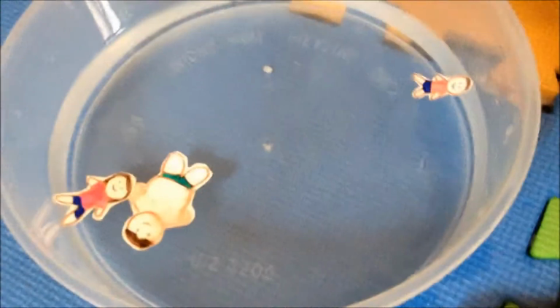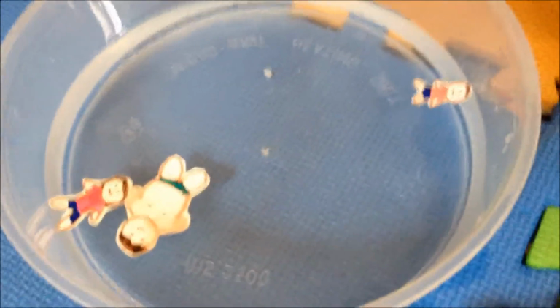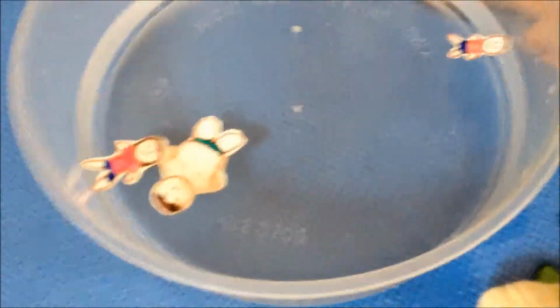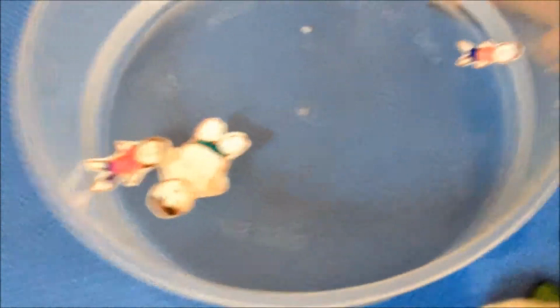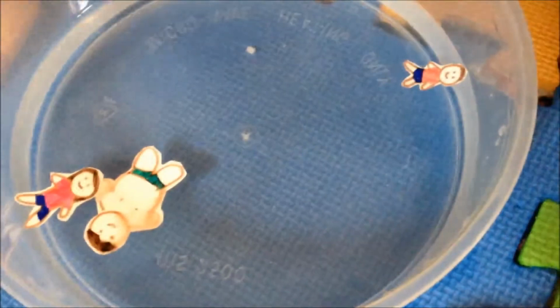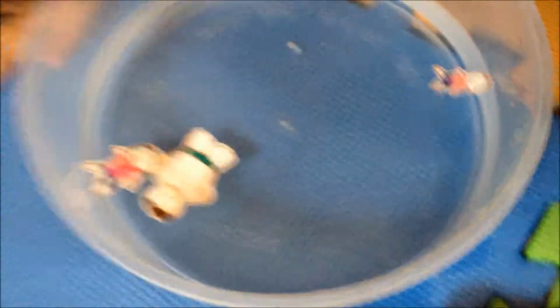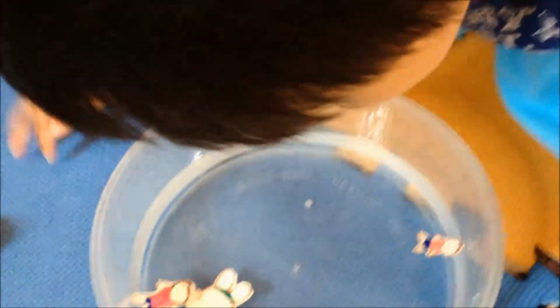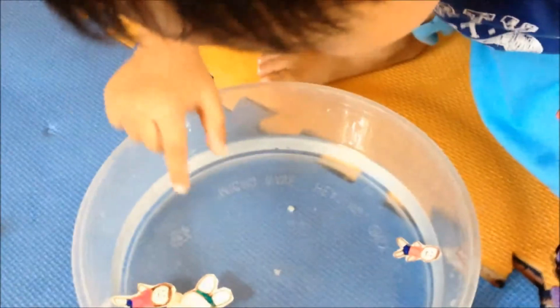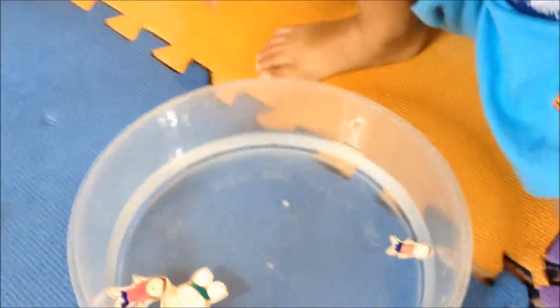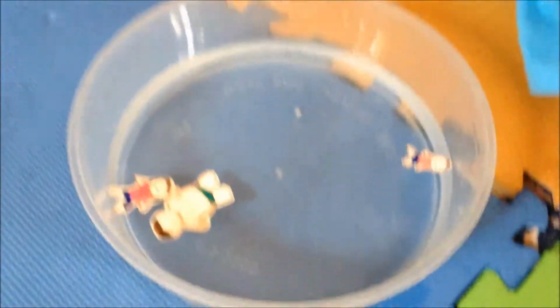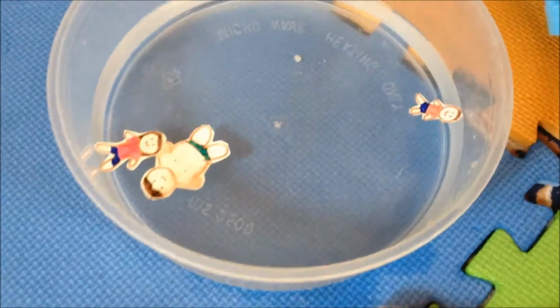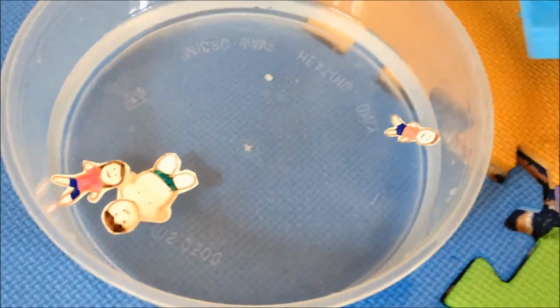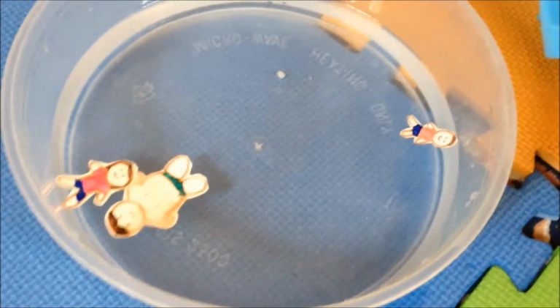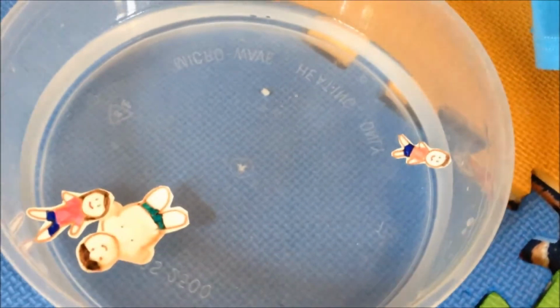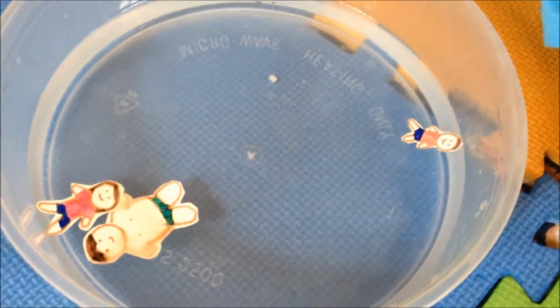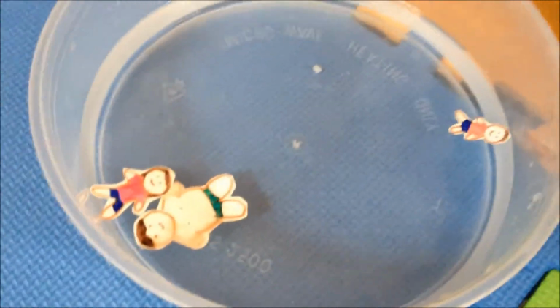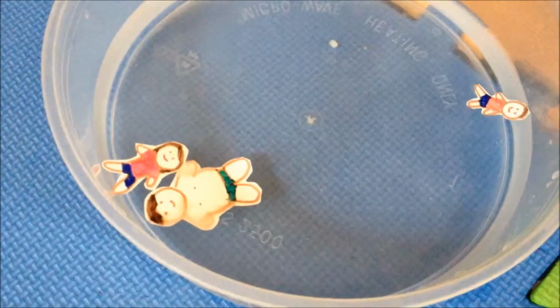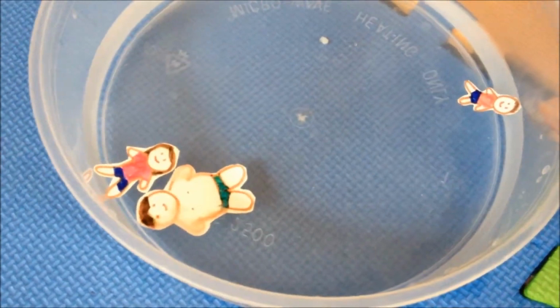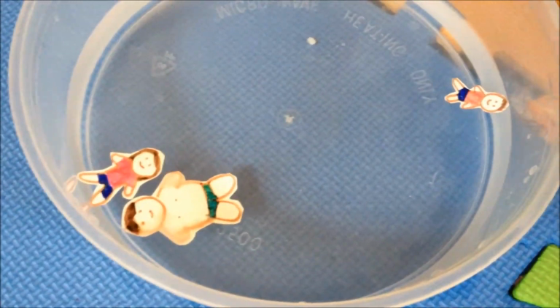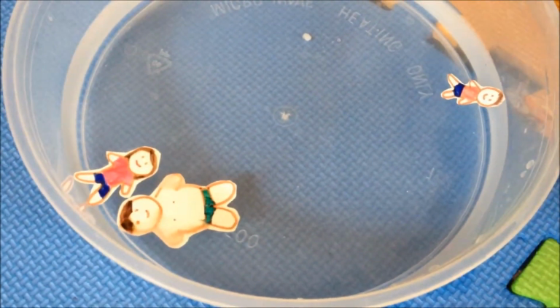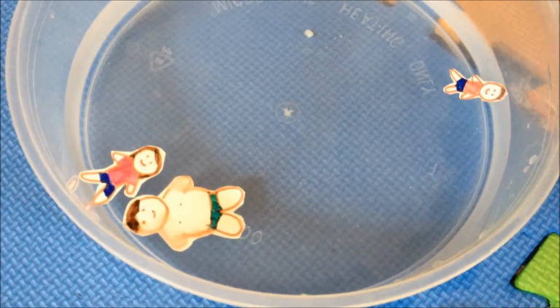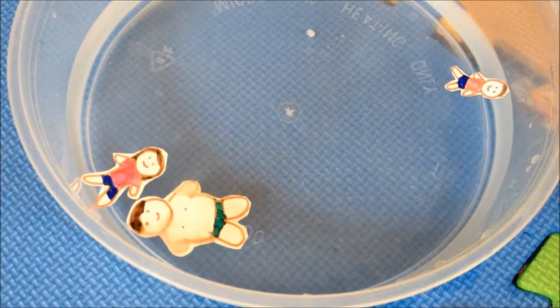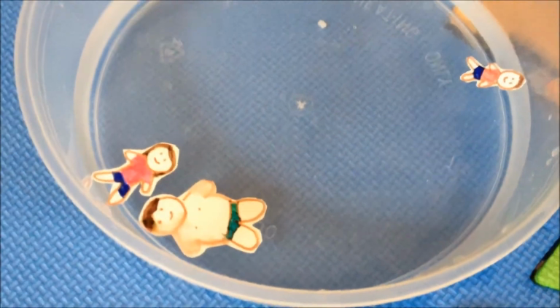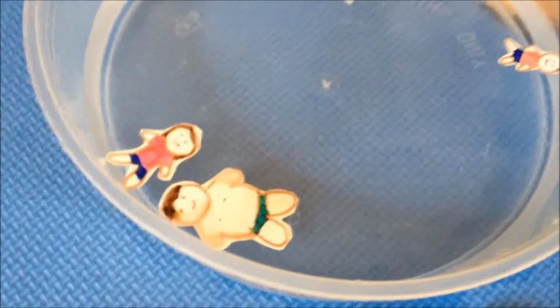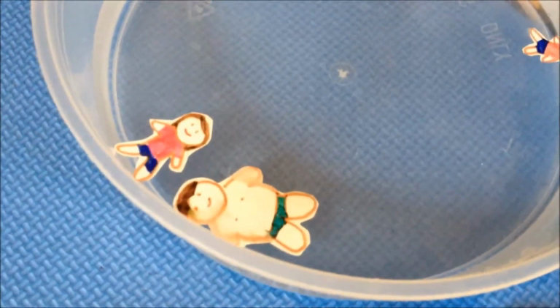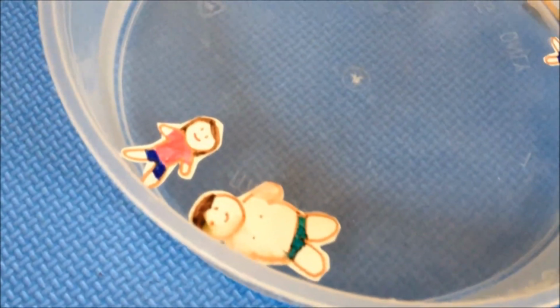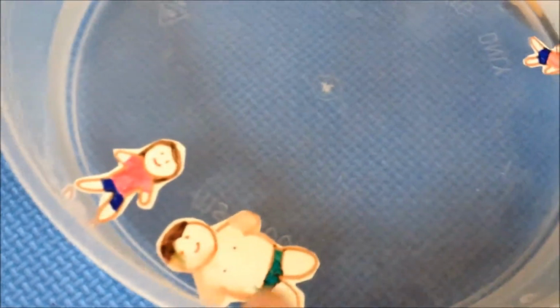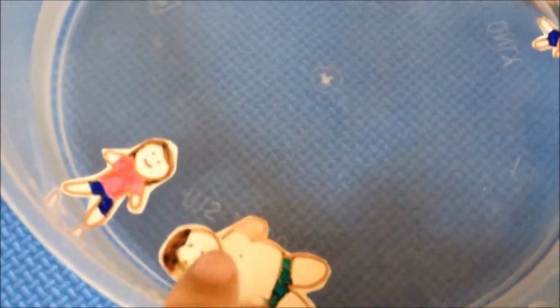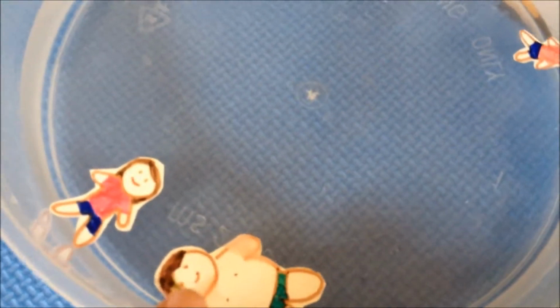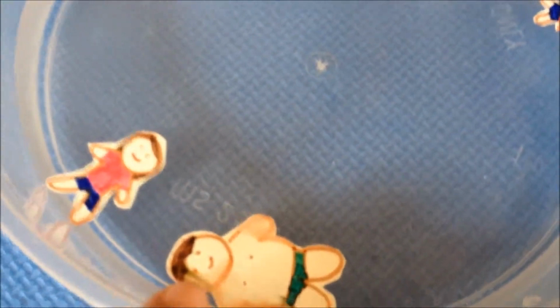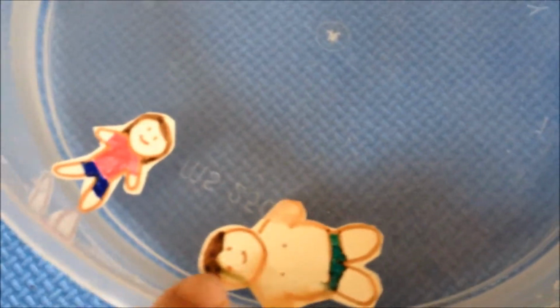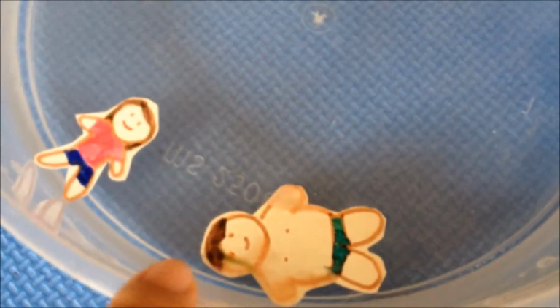Hi guys, welcome back to the video vlog. It's your vlog — it is the swimming pool. So today we made paper cutouts of different family members. Like the big one is daddy.